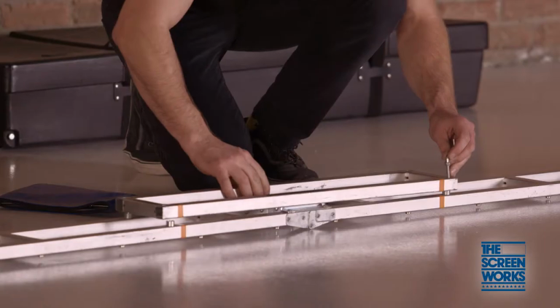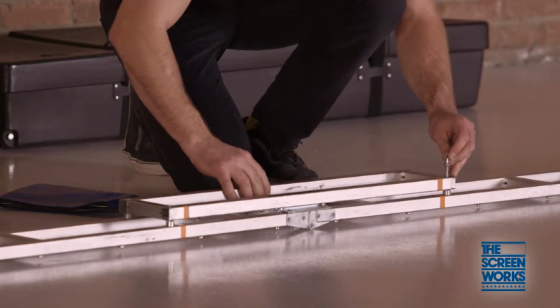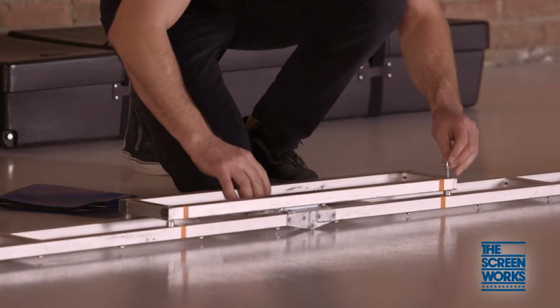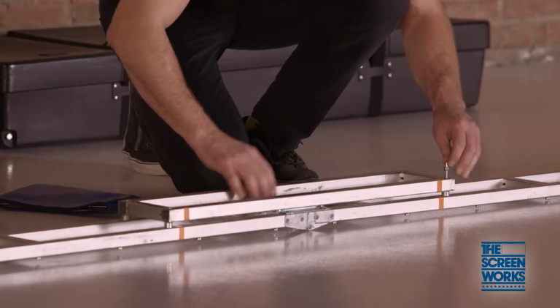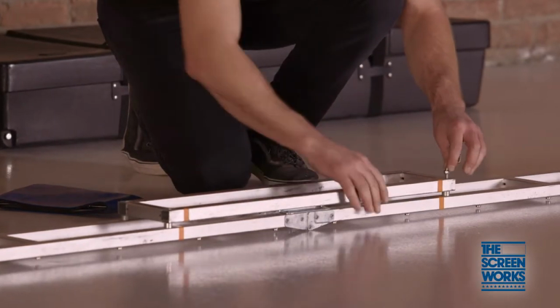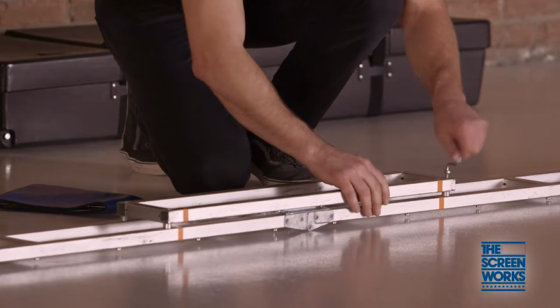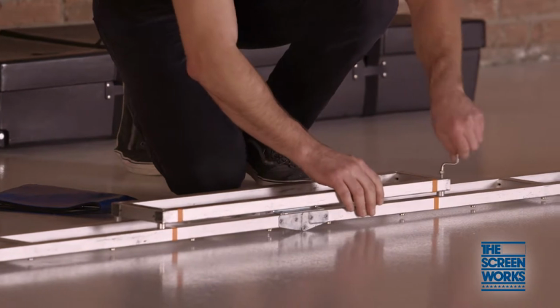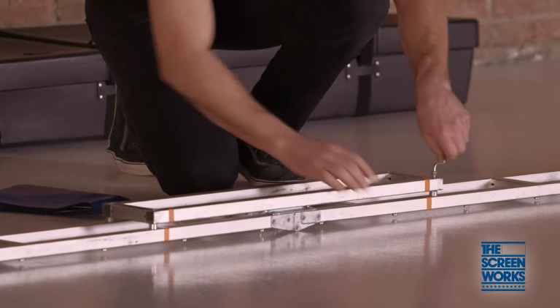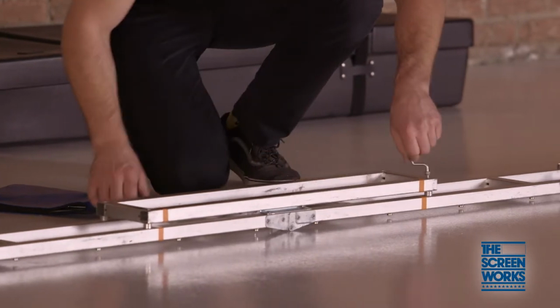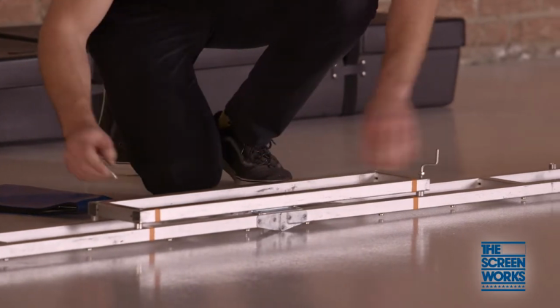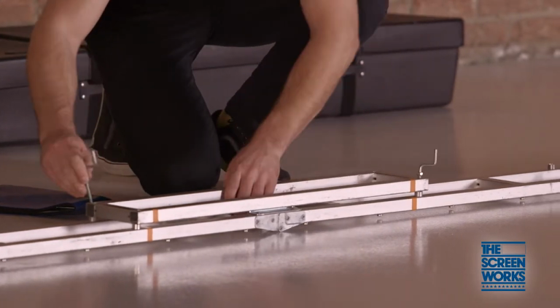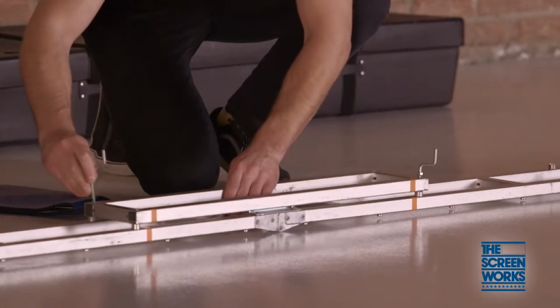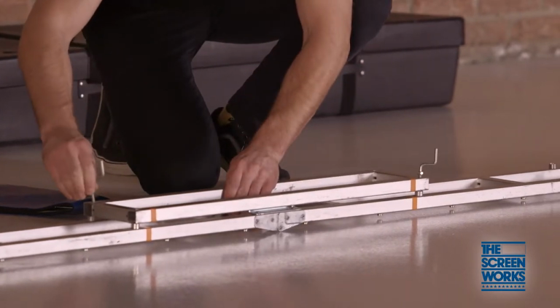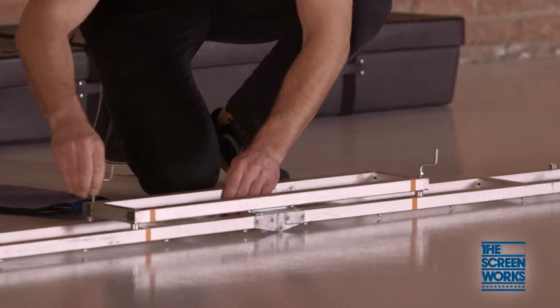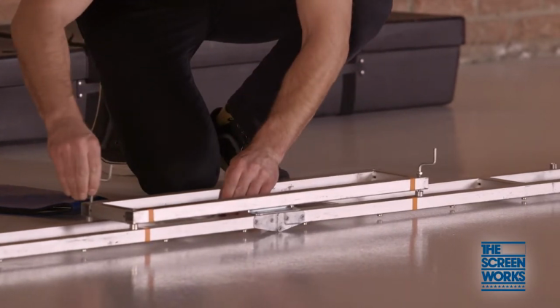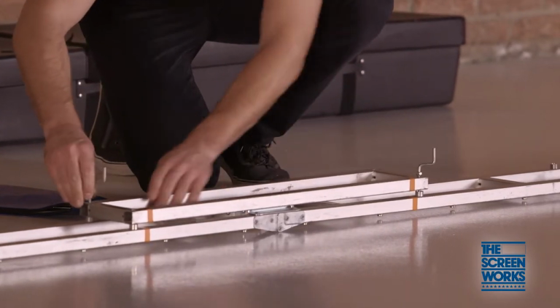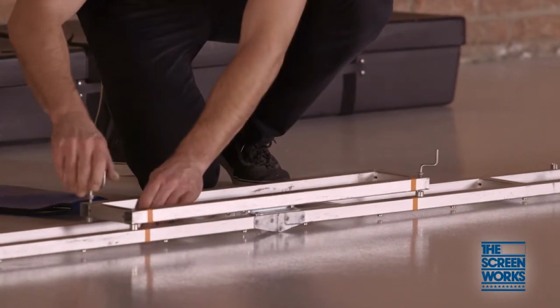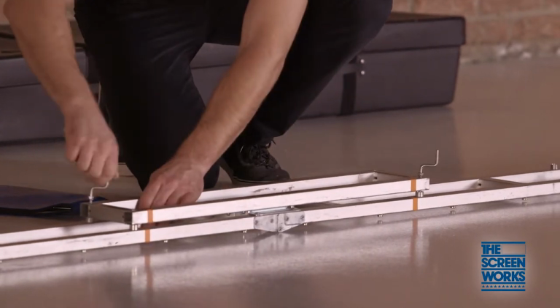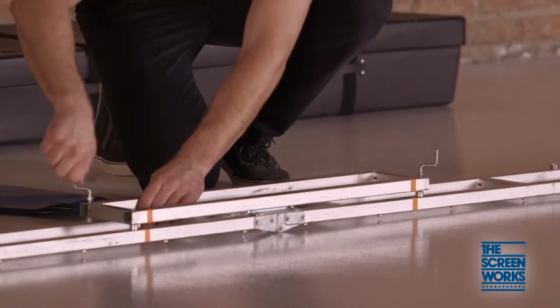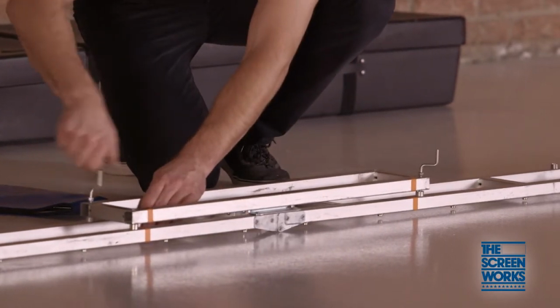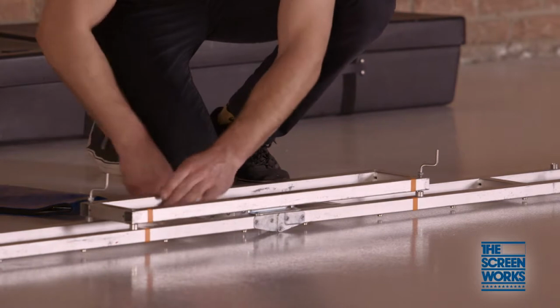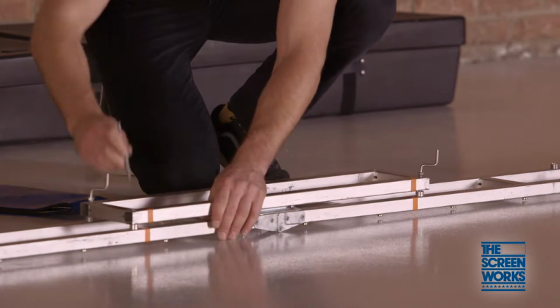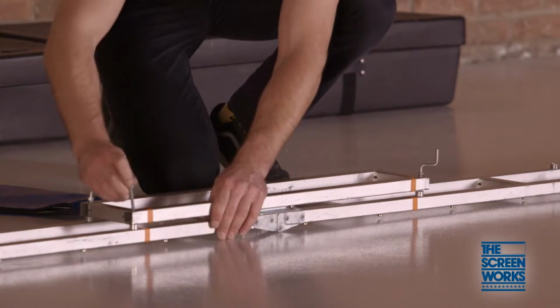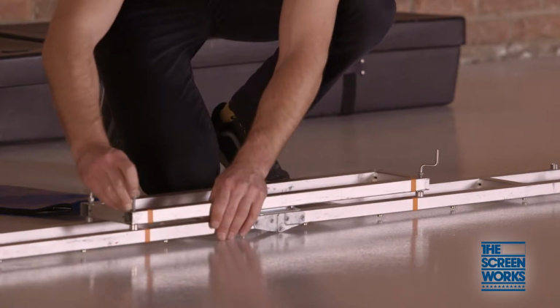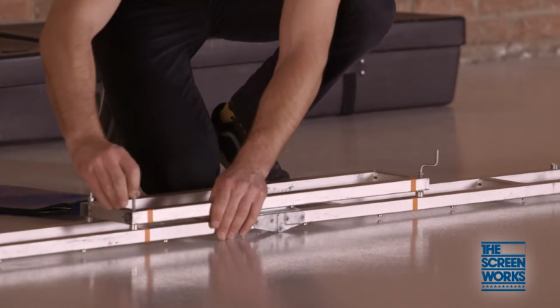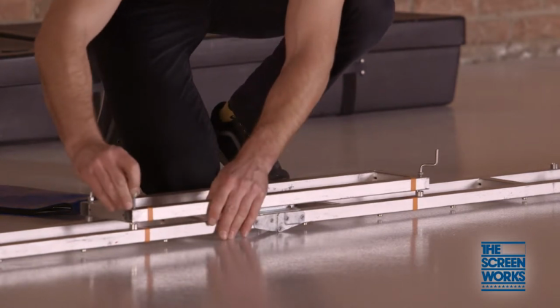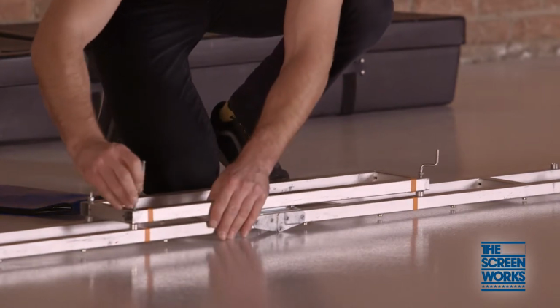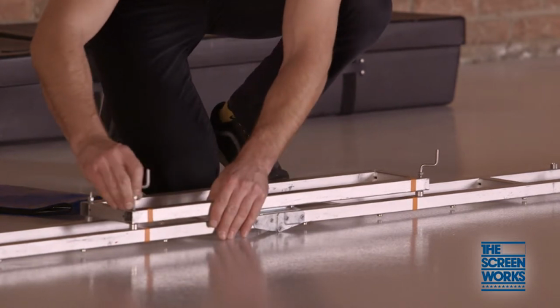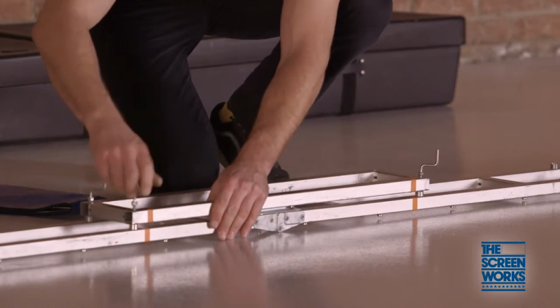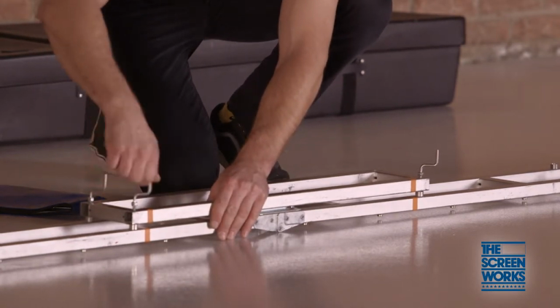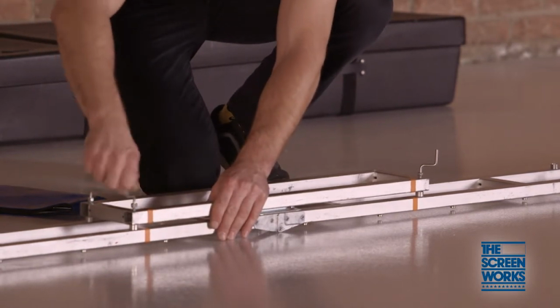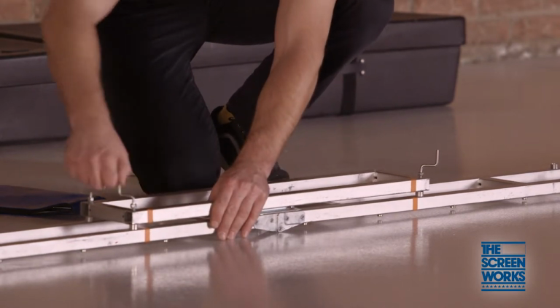Once the sections are laid out, flip over the top and bottom sections to install the stiffeners using the color coded bands as a guide. These require quarter inch crank bolts, which you will find in the frame case.